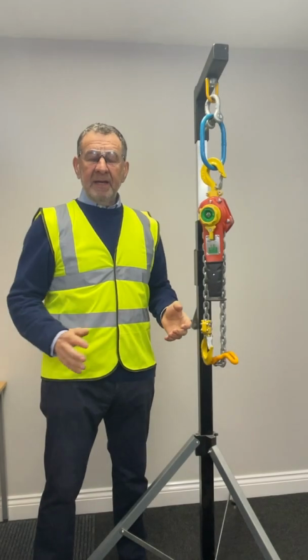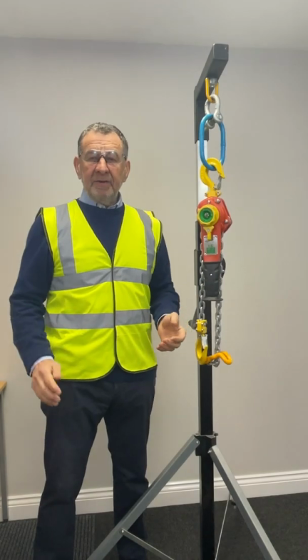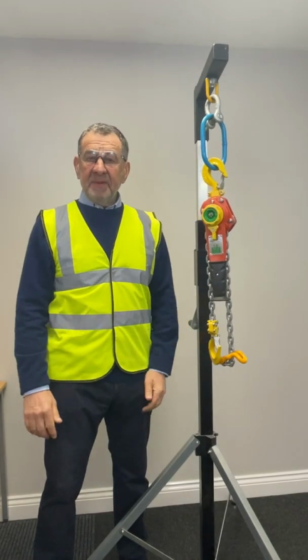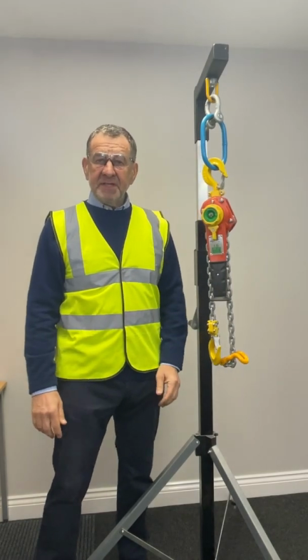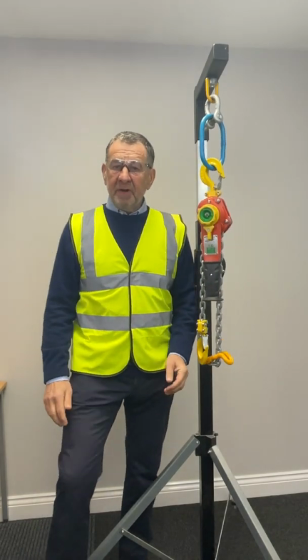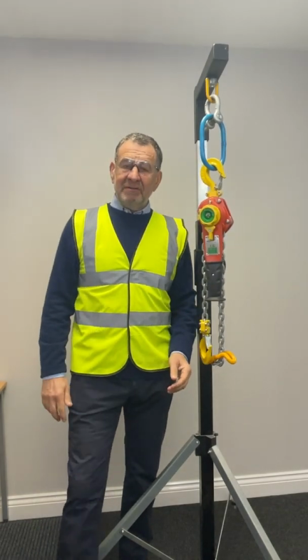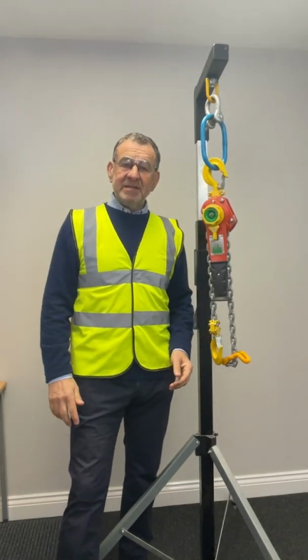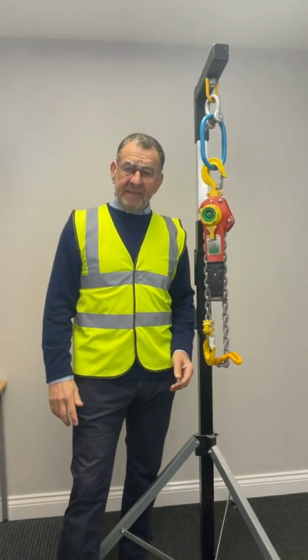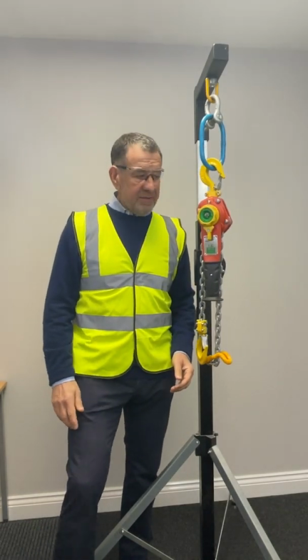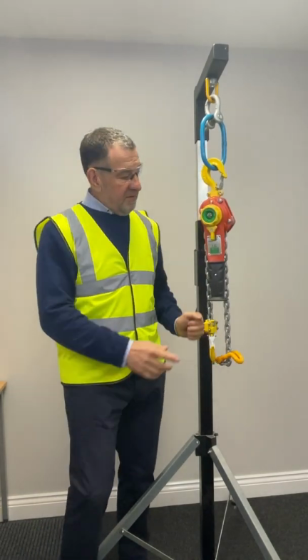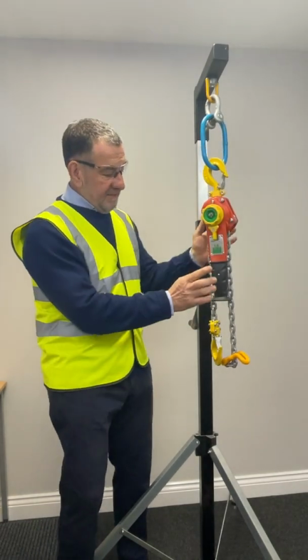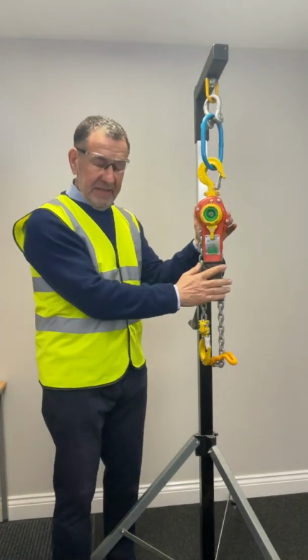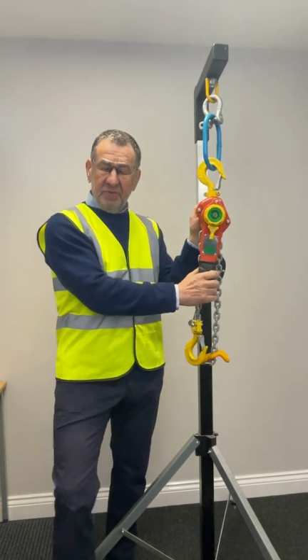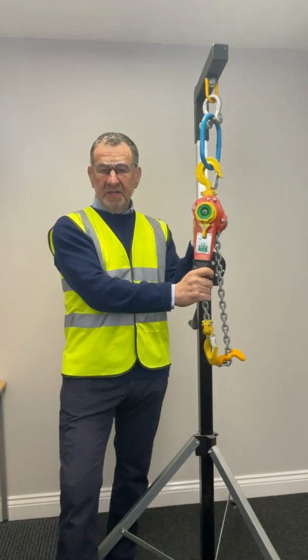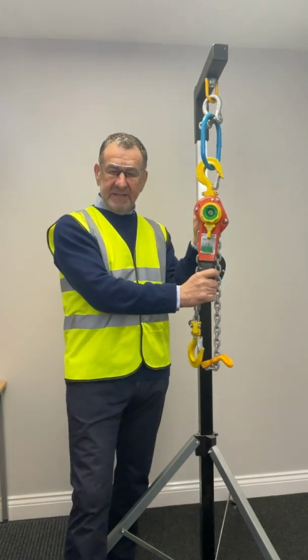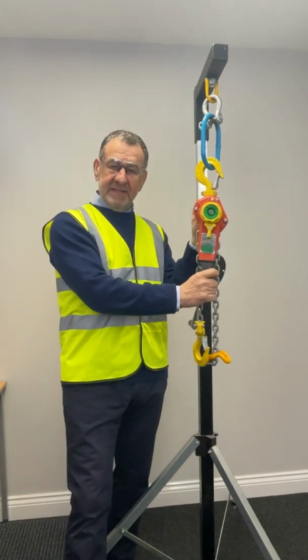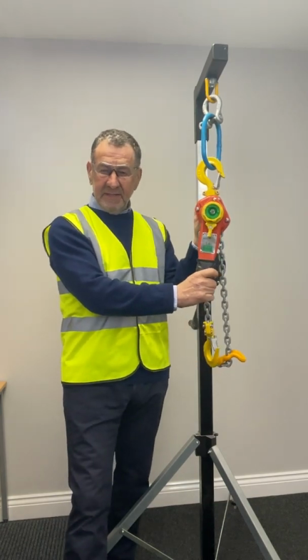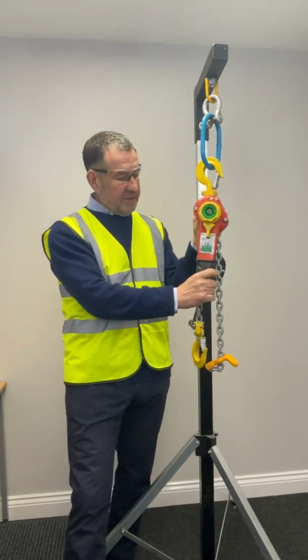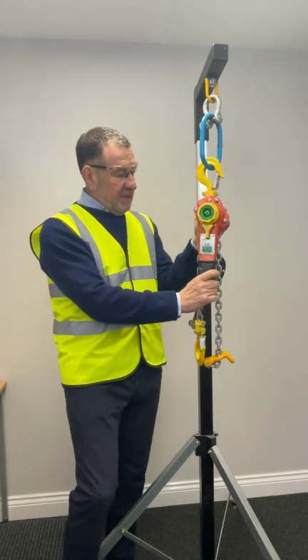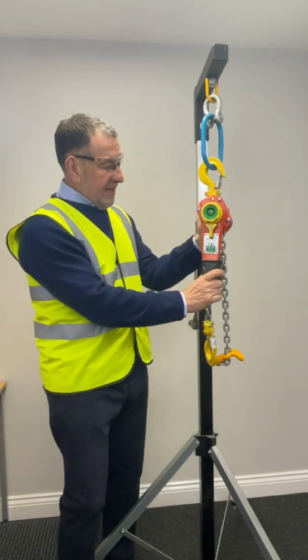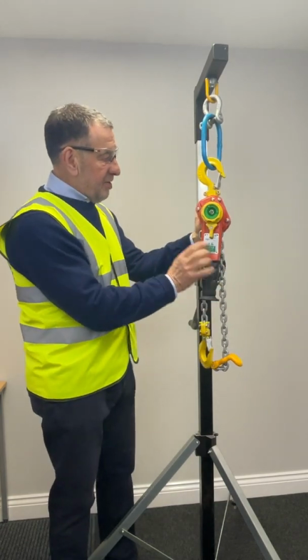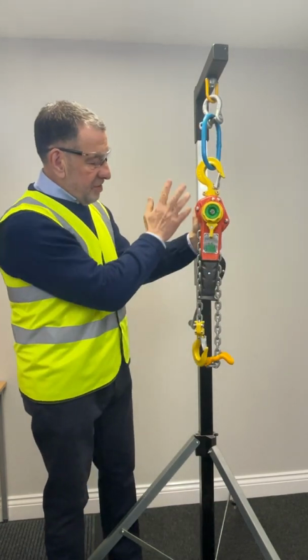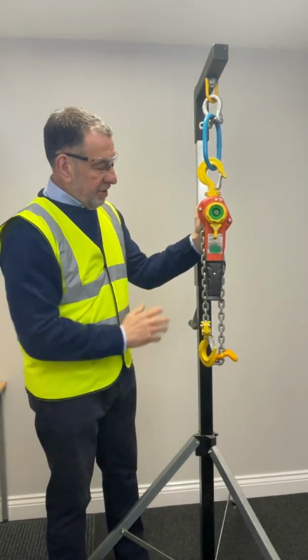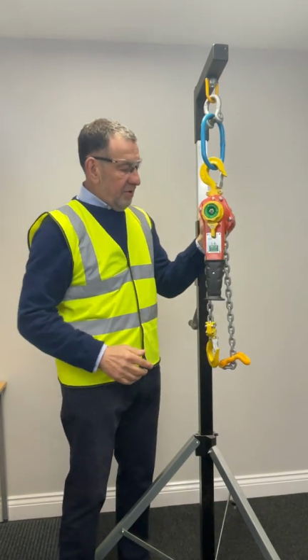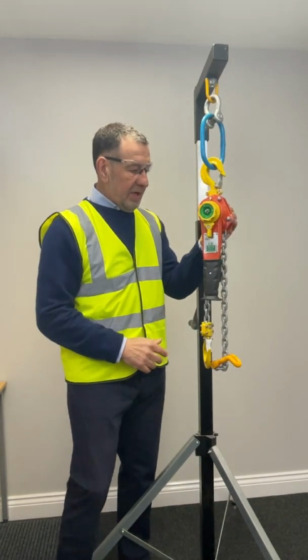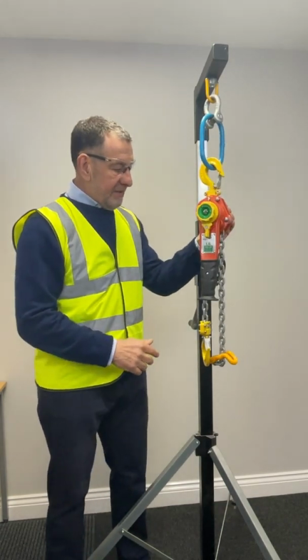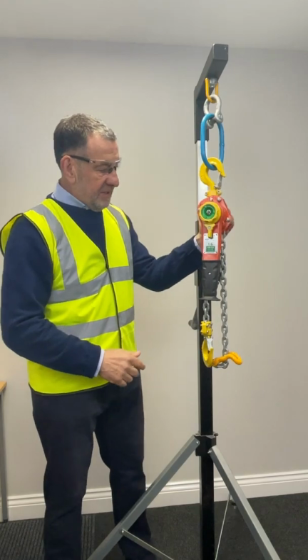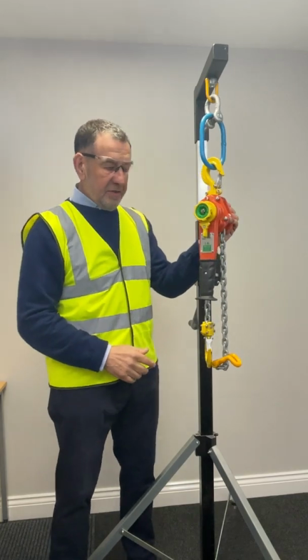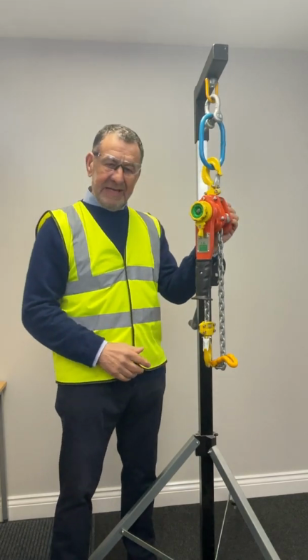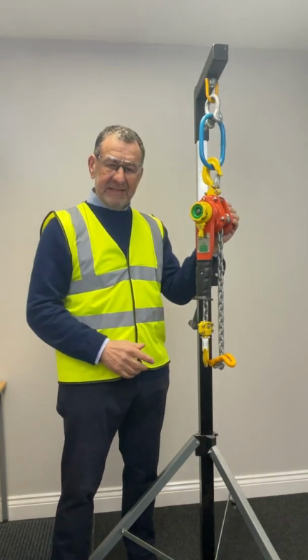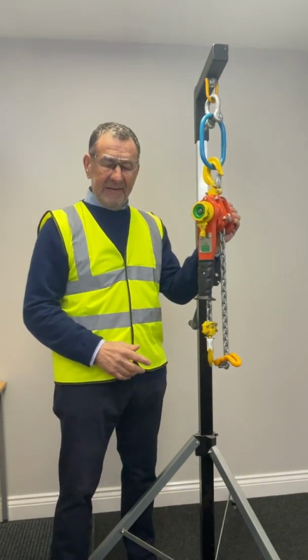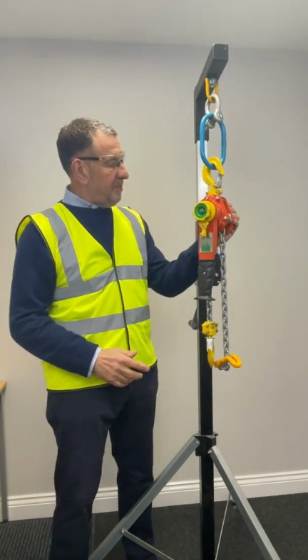Hello, I'm Ben Burgess. I'm one of the directors at William Hackett. We've been manufacturing lifting products in the UK since 1892. Today I'm going to give you a short overview of our subsea lever hoist, the SSL-IQP.